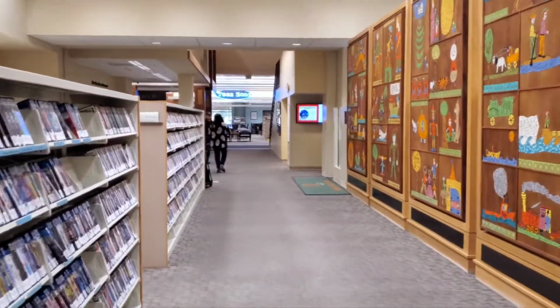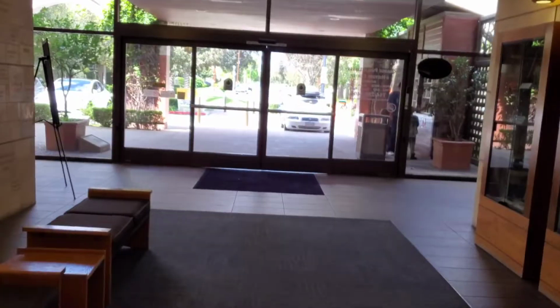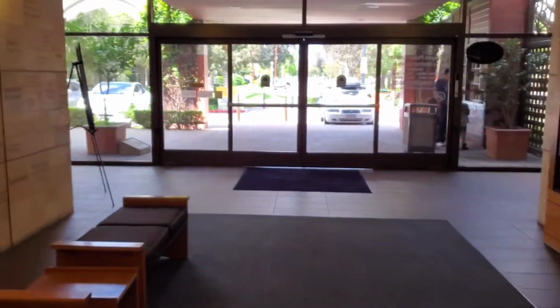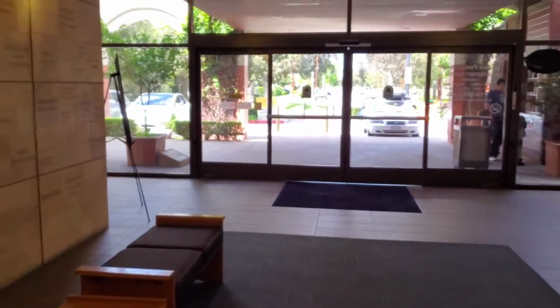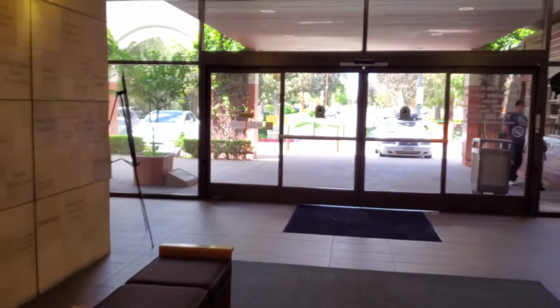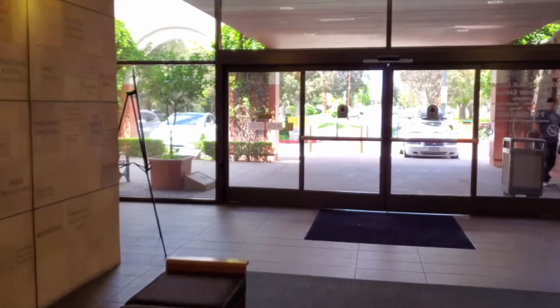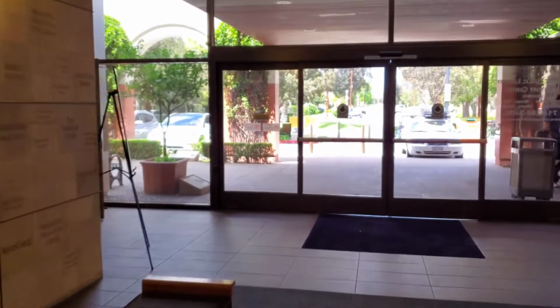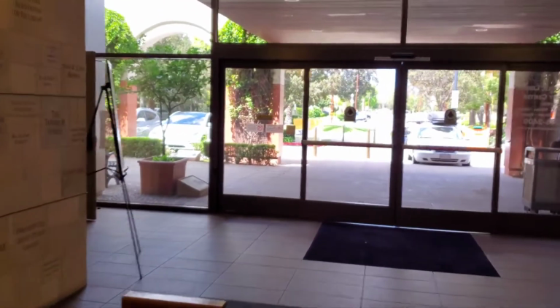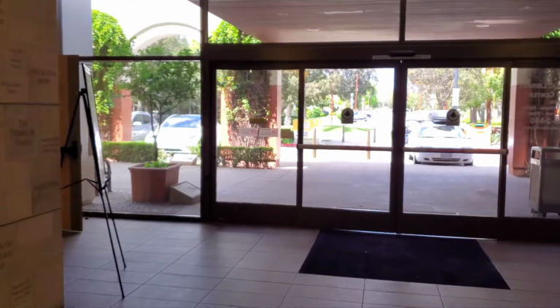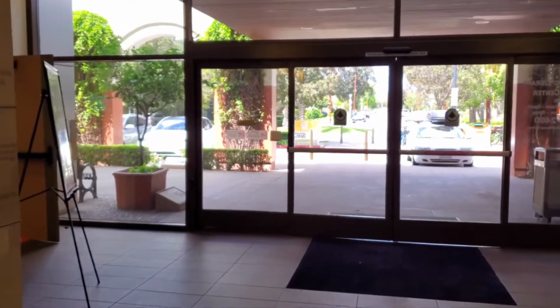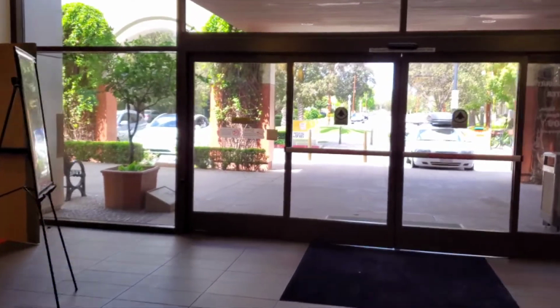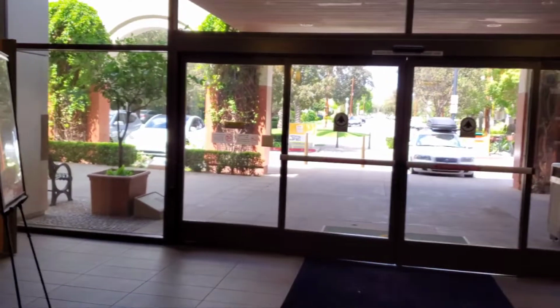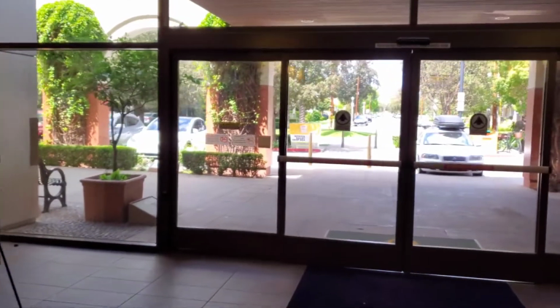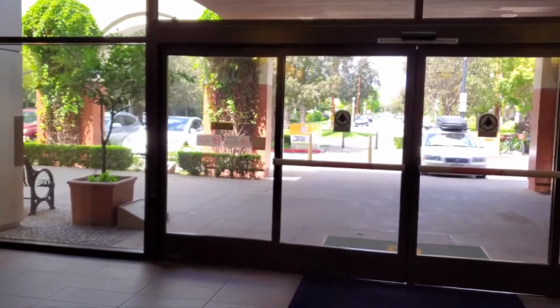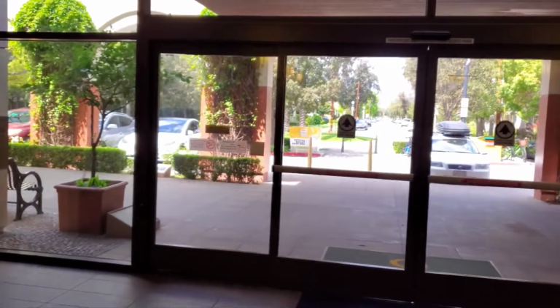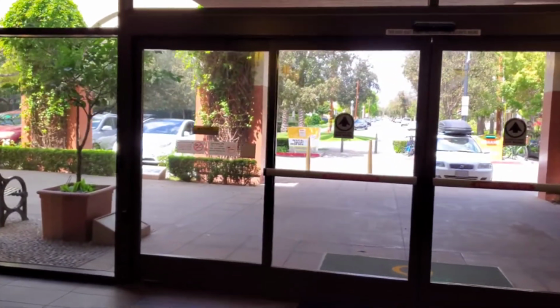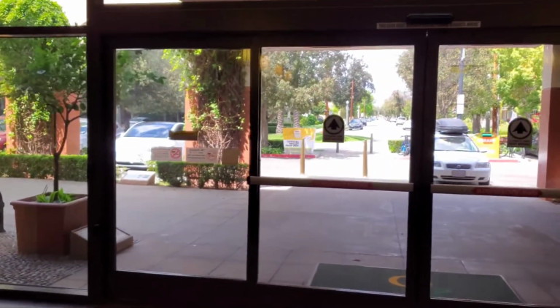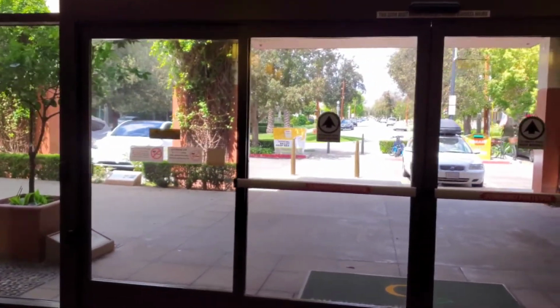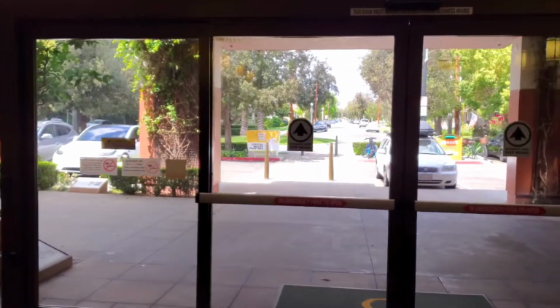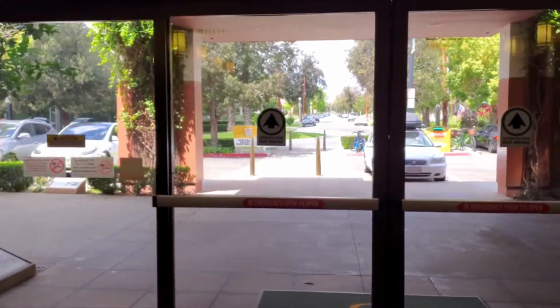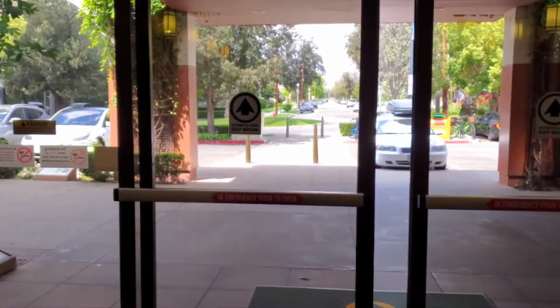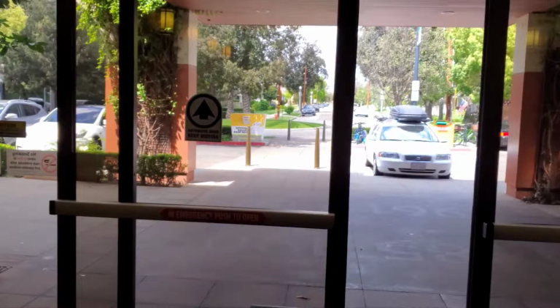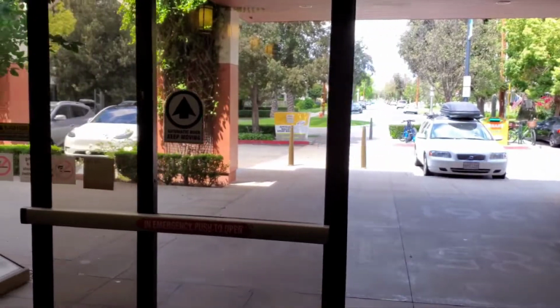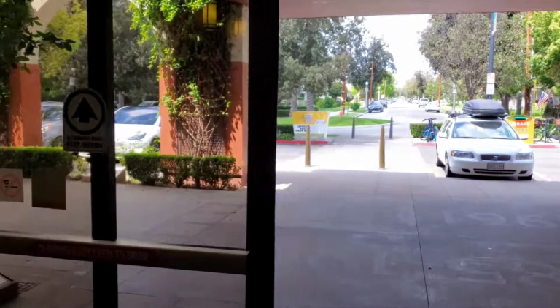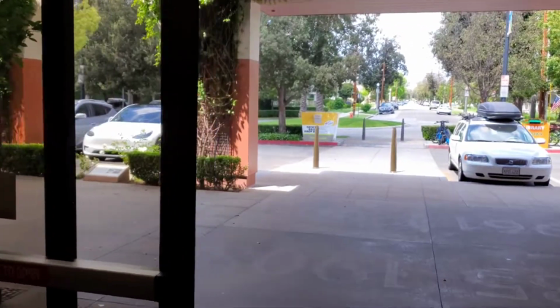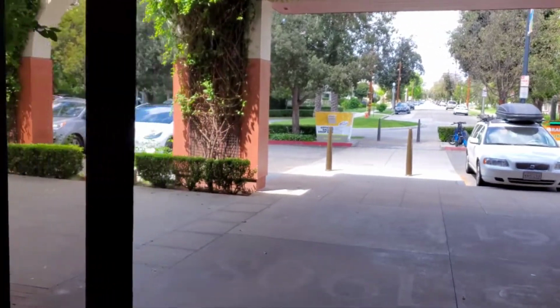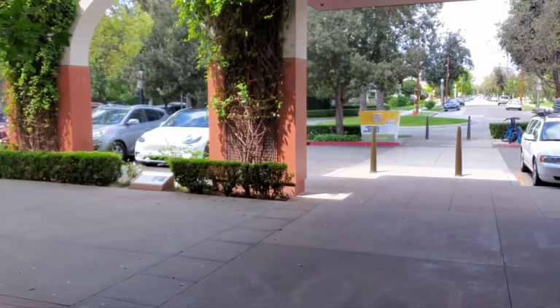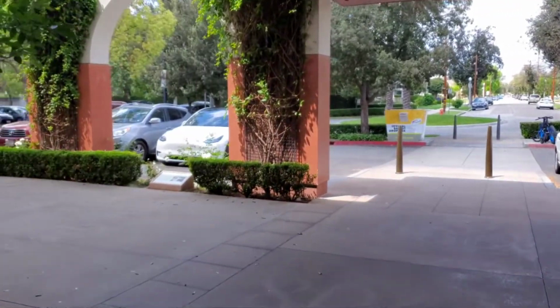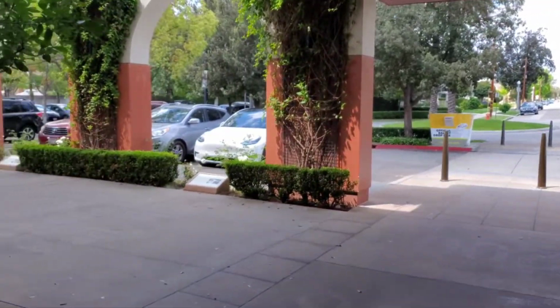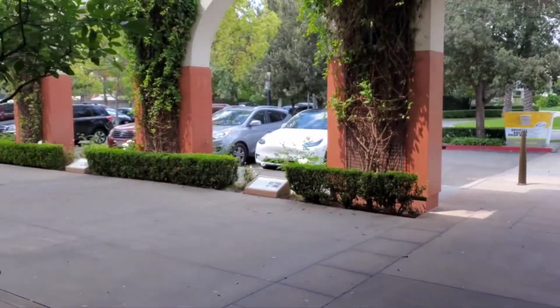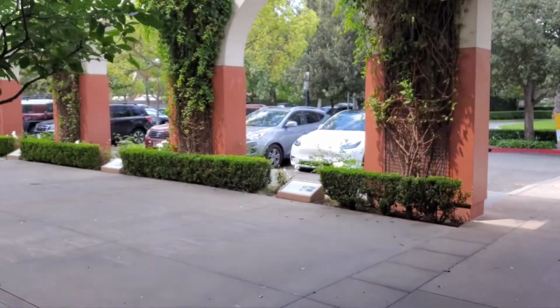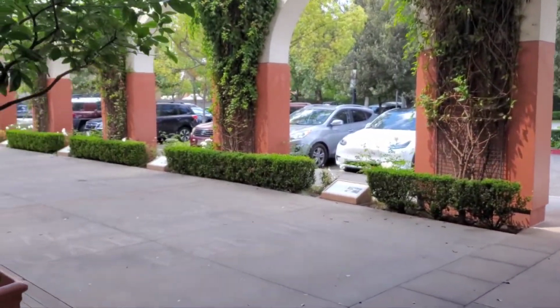So there you go — that's the Orange Public Library. Overall, a very beautiful library, spacious, everything there. Come and check it out, bye bye!